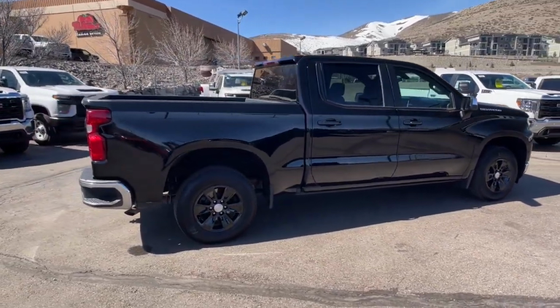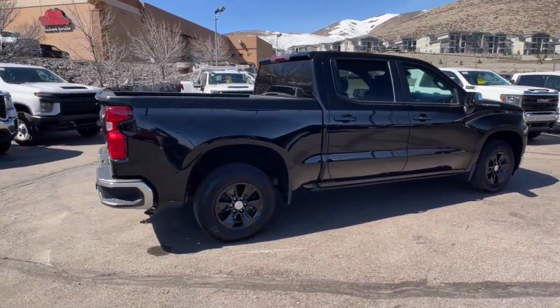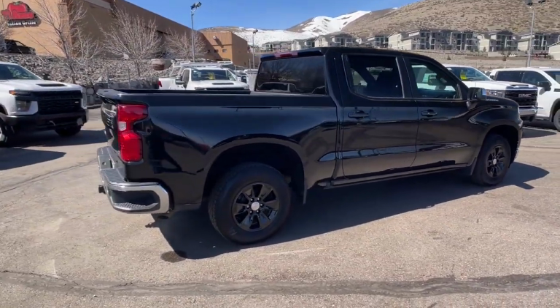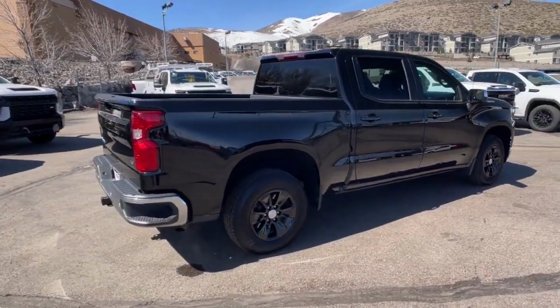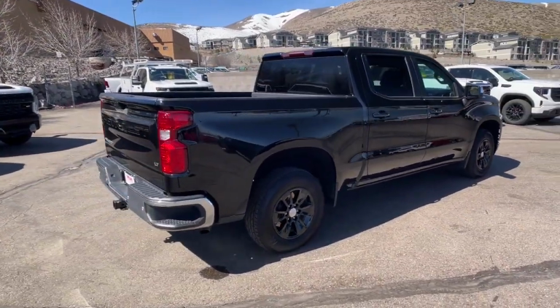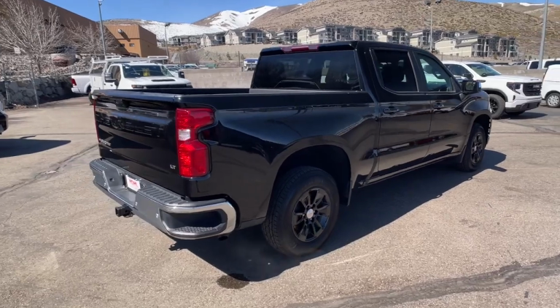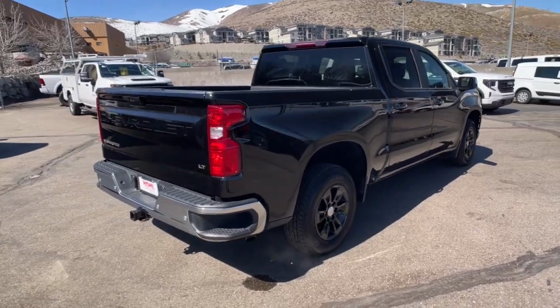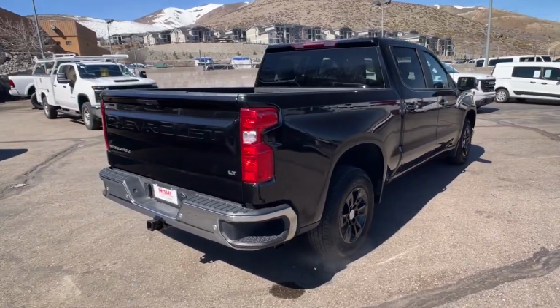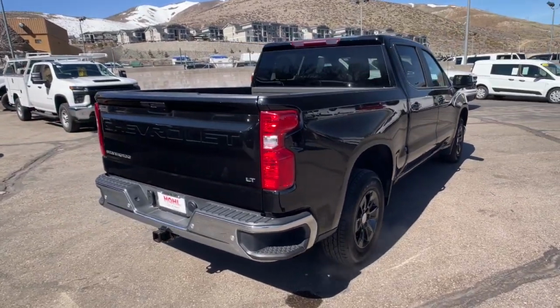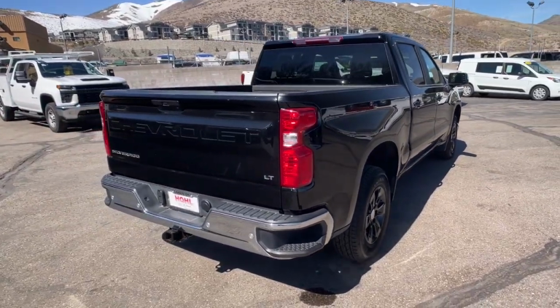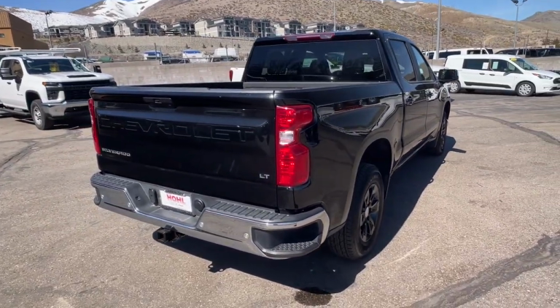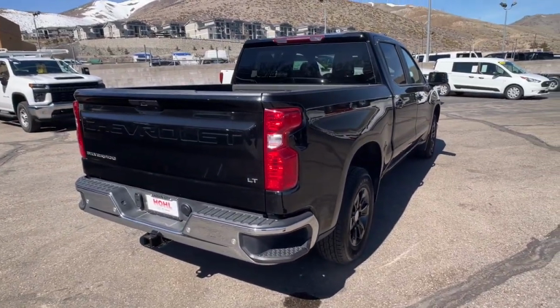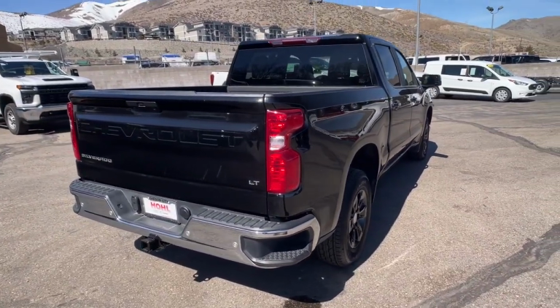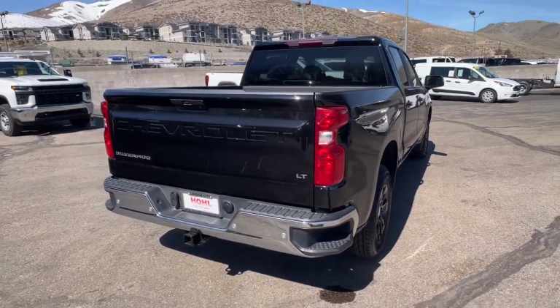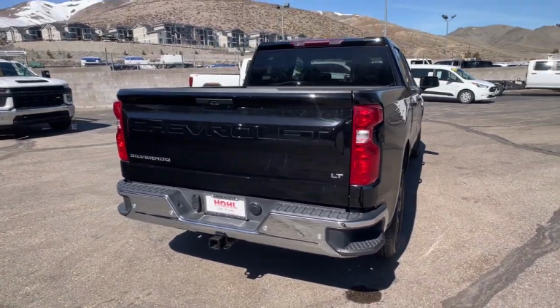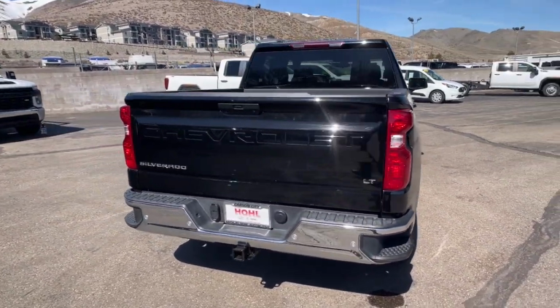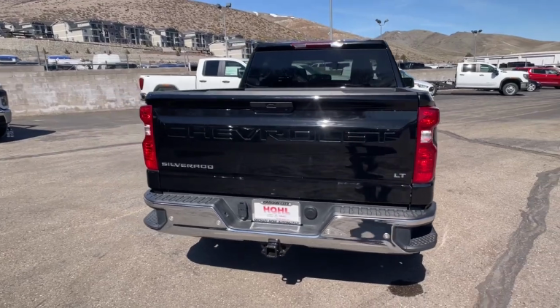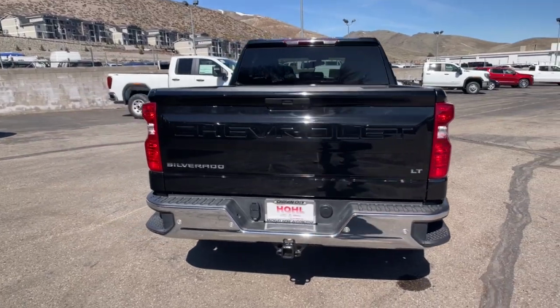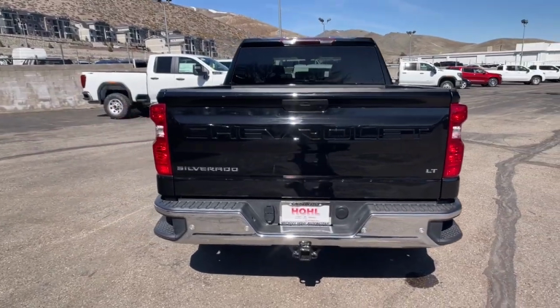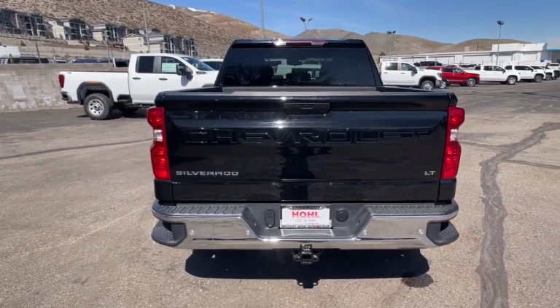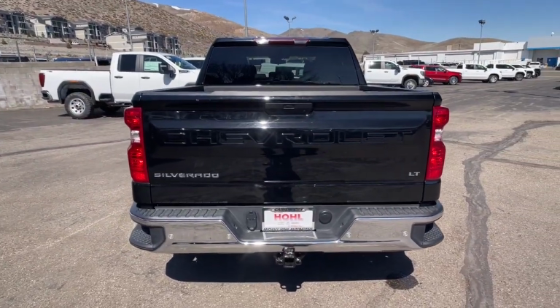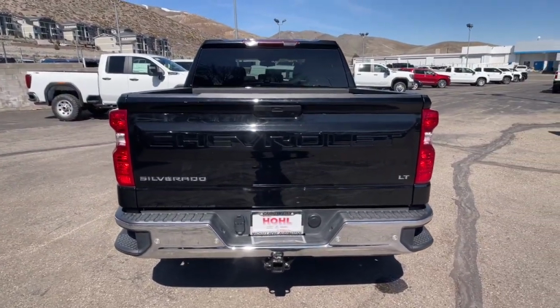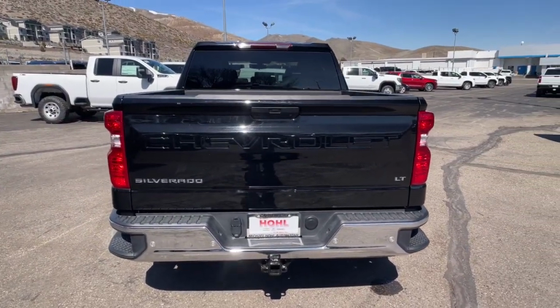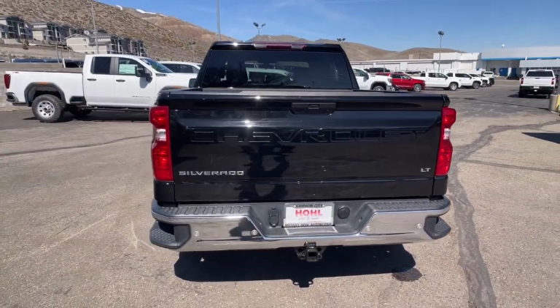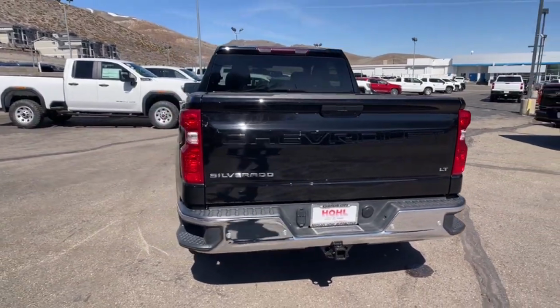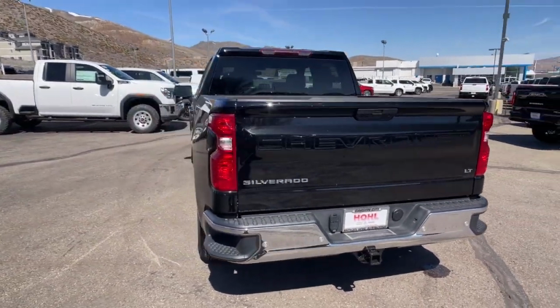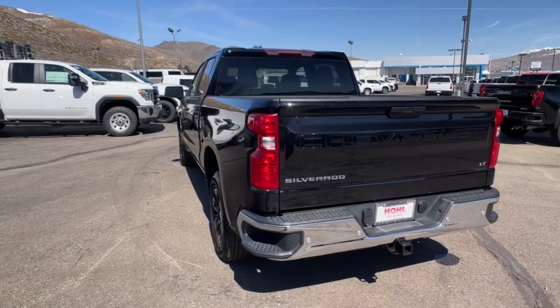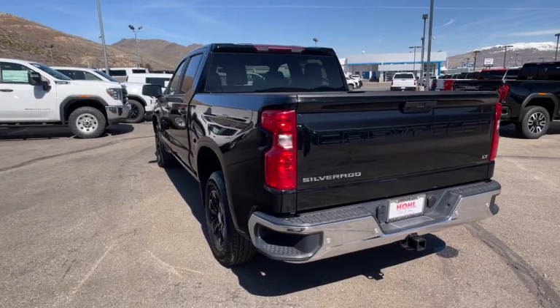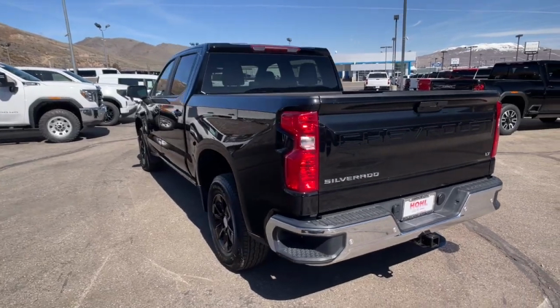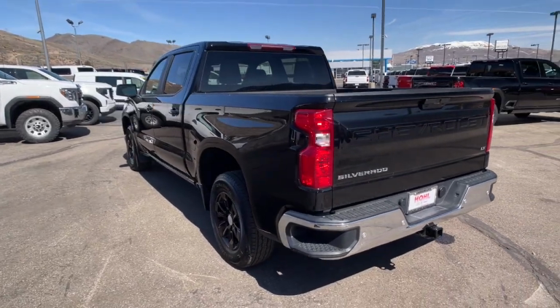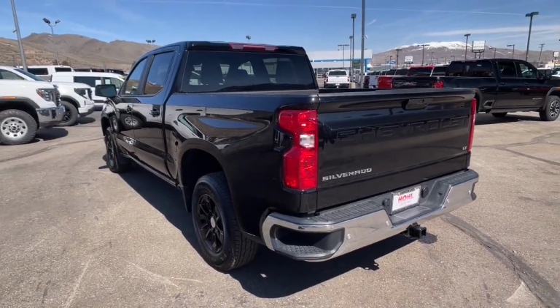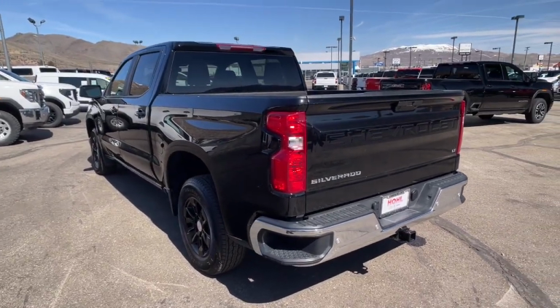Apple CarPlay and/or Android Auto, heated driver seat, keyless entry, premium sound system, satellite radio, bed liner, heated mirrors, remote engine start, steering wheel audio controls, and Wi-Fi hotspot.